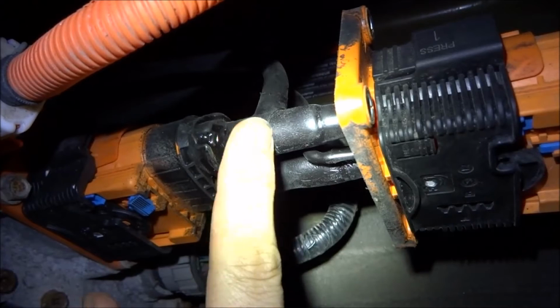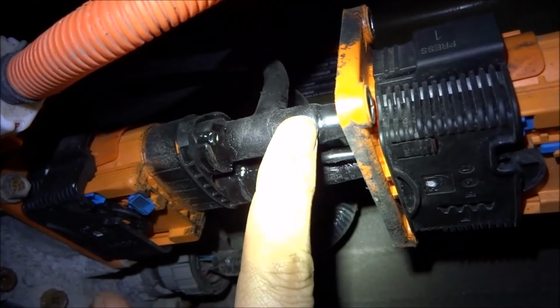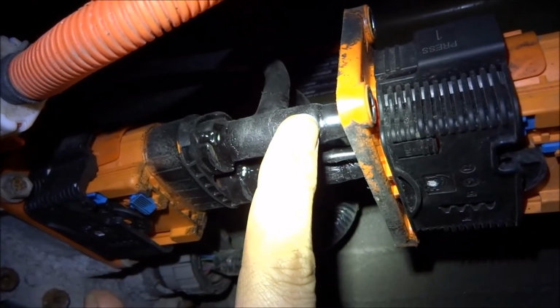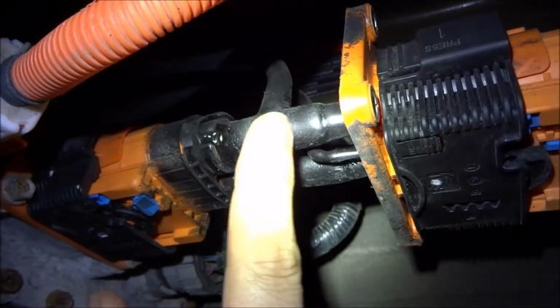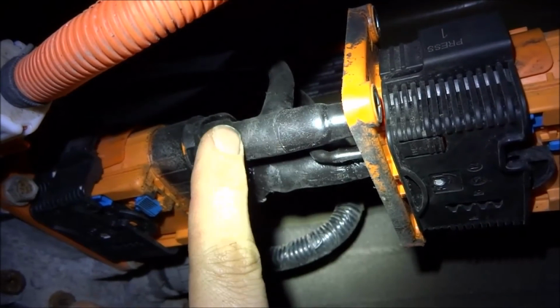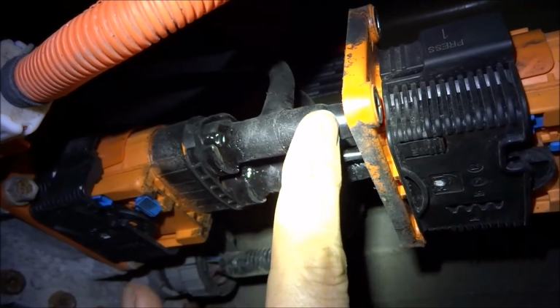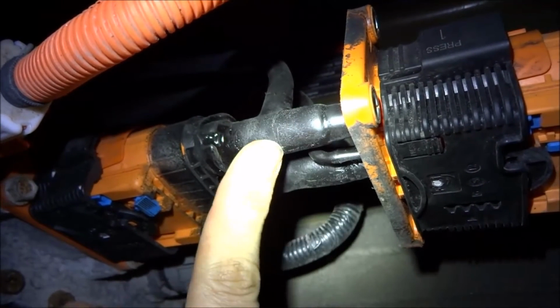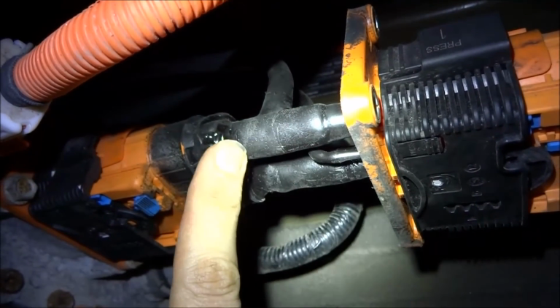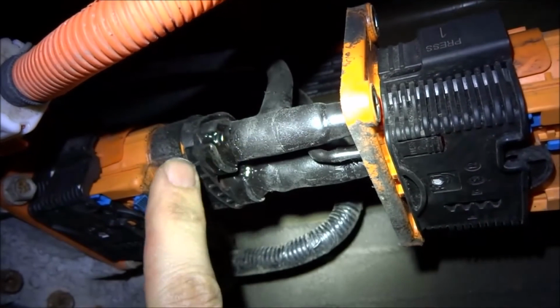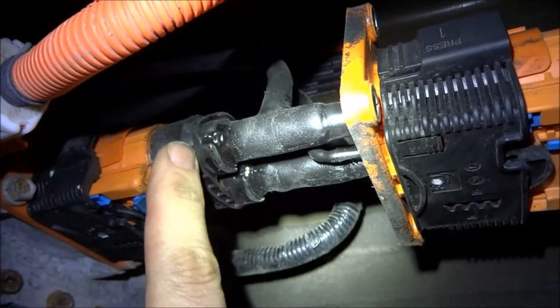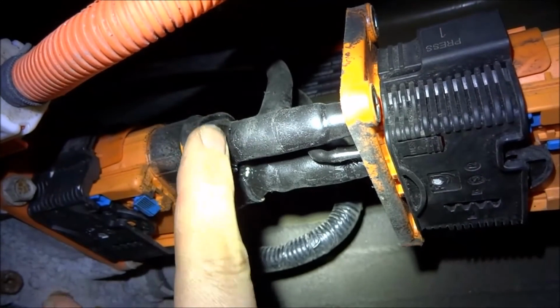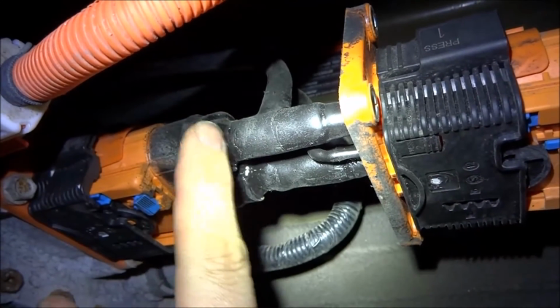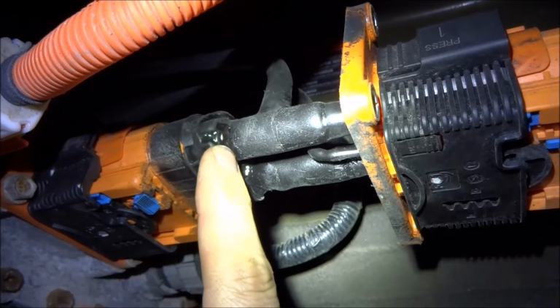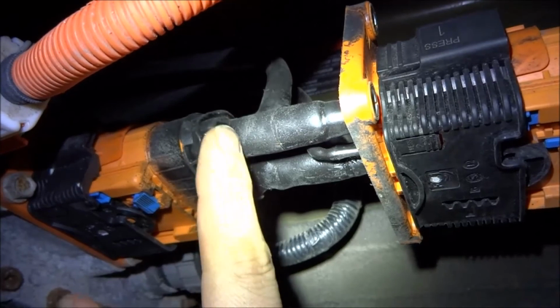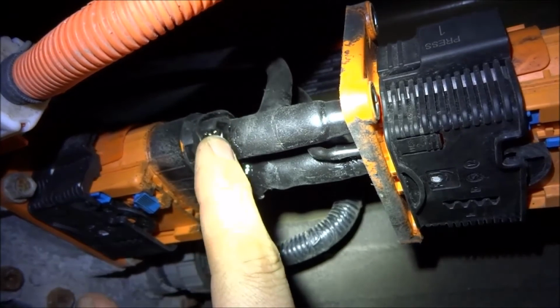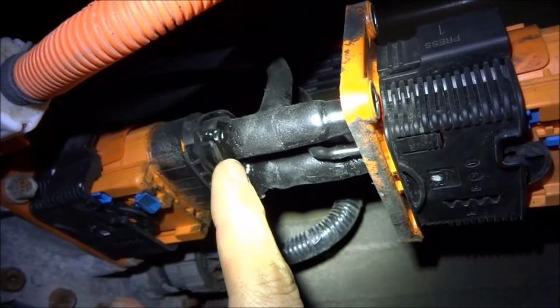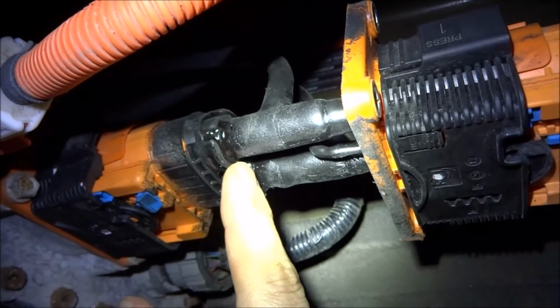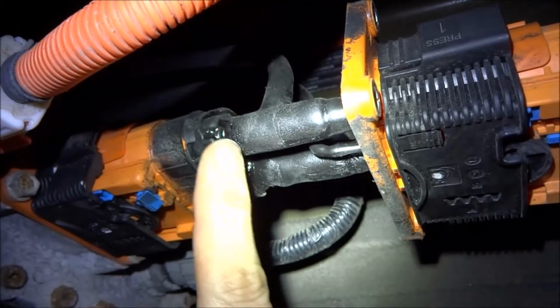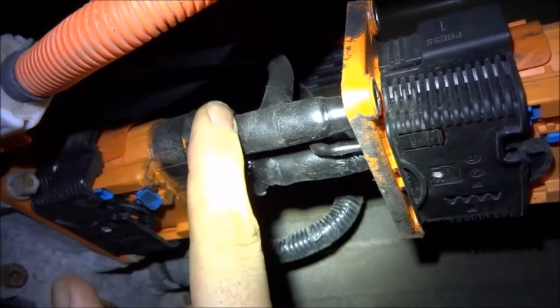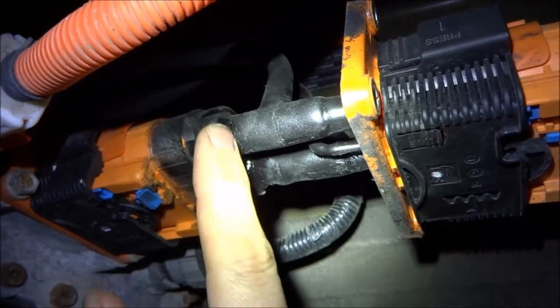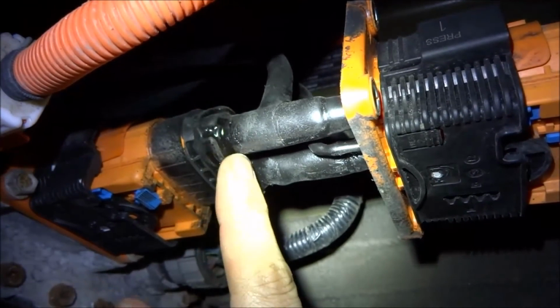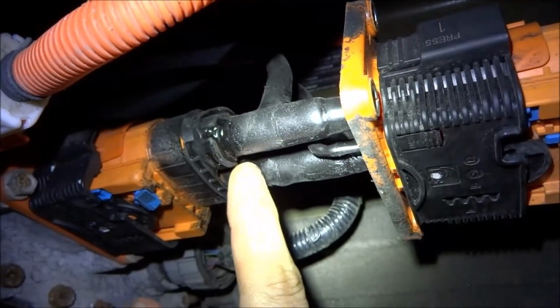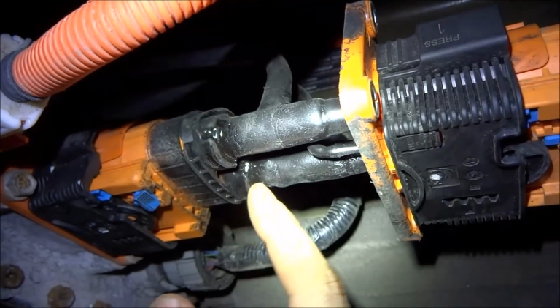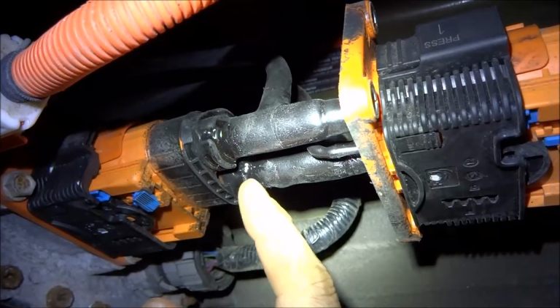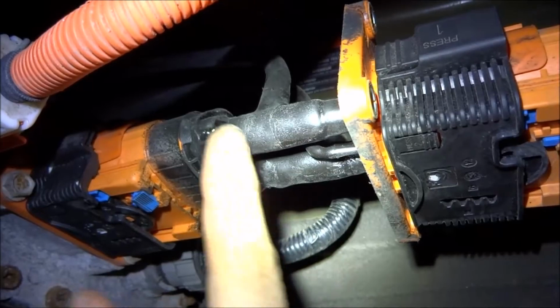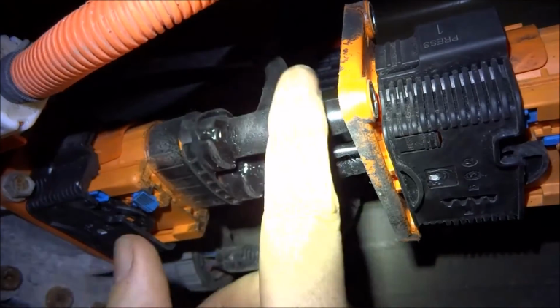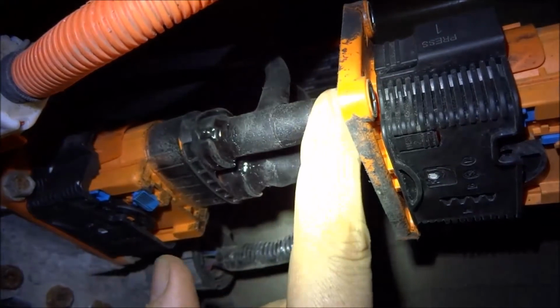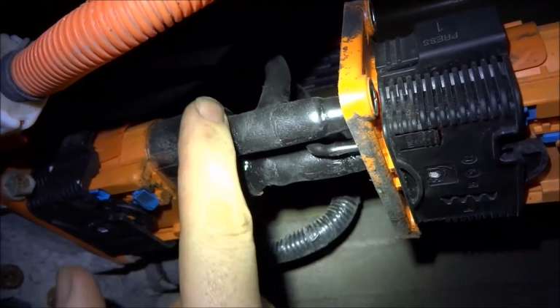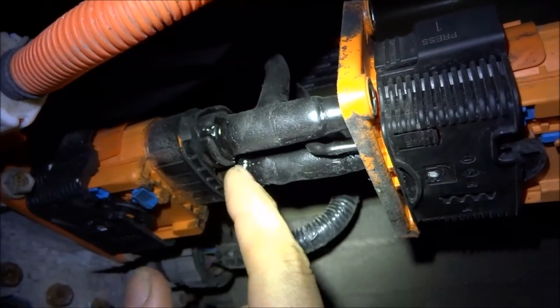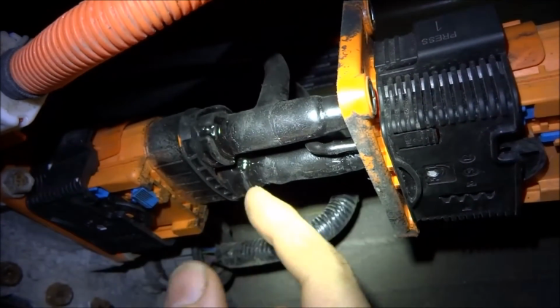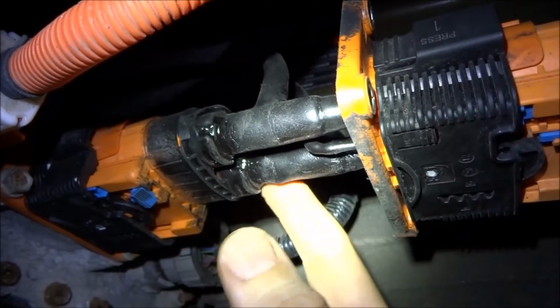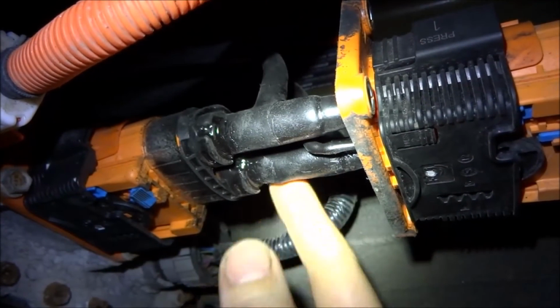I must have put 20 coats of plasti-dip to be sure that it's all insulated properly. I also put a bit of mechanic's glue, which is like caulking — silicone — just to make sure that there's absolutely no way water can get in.